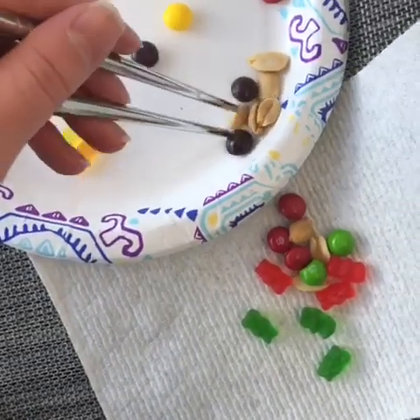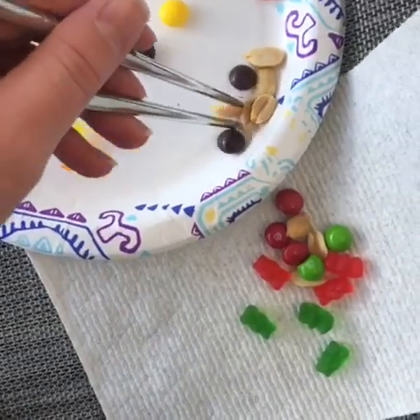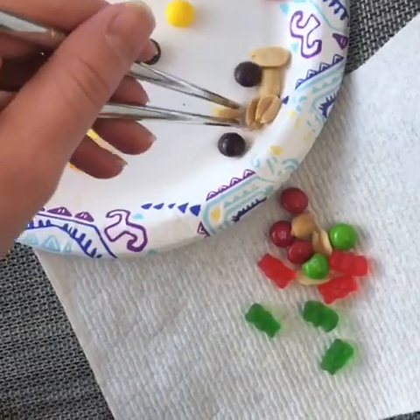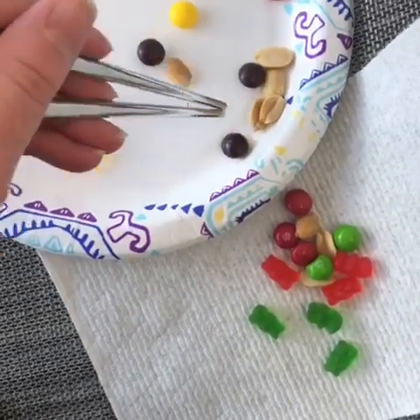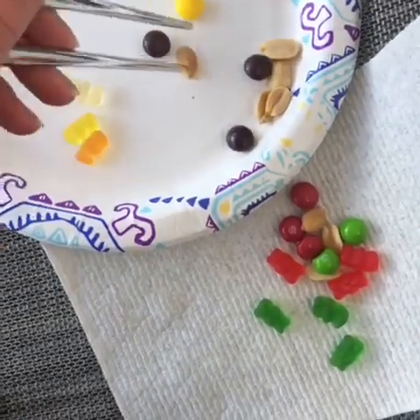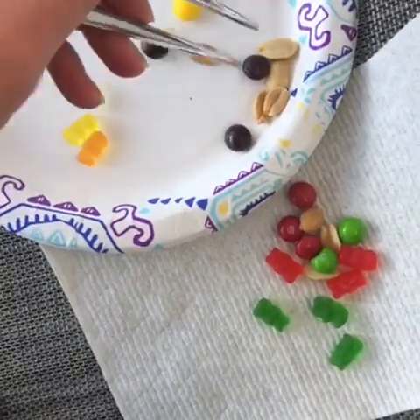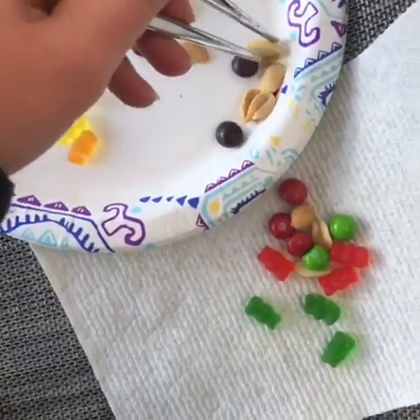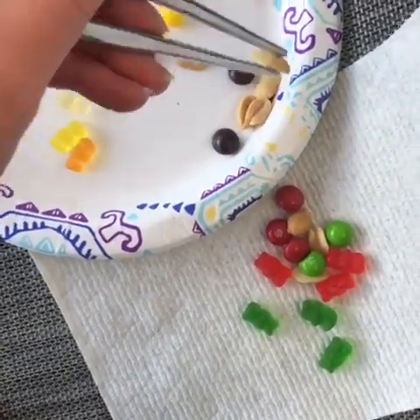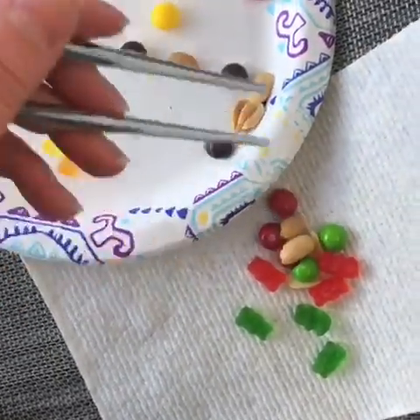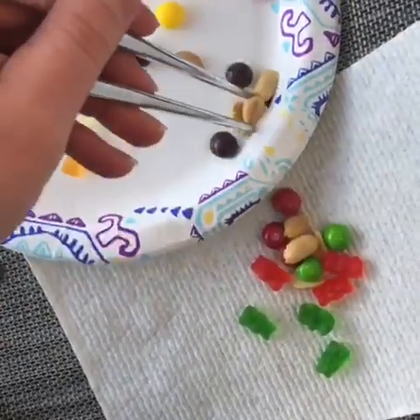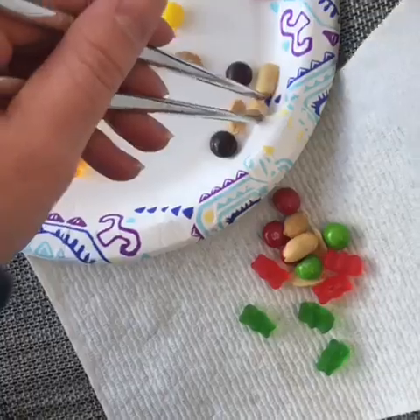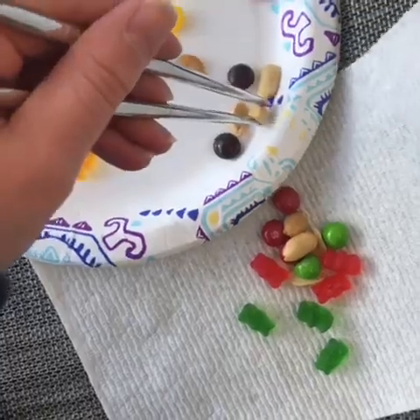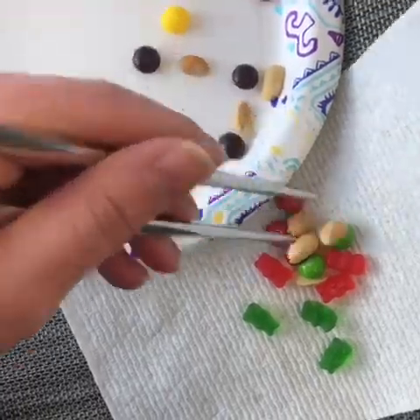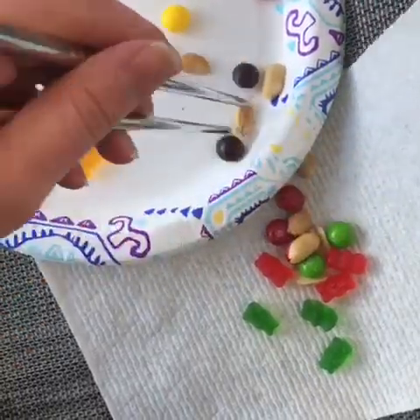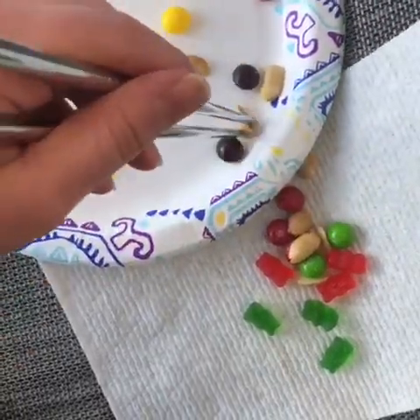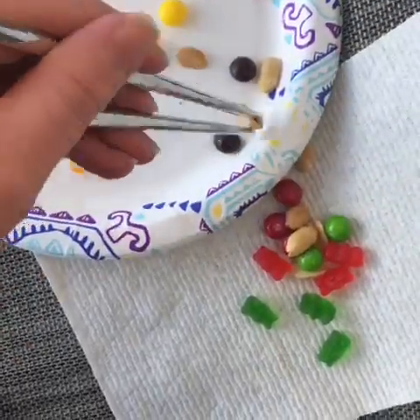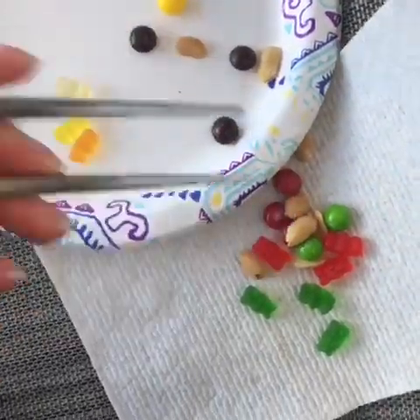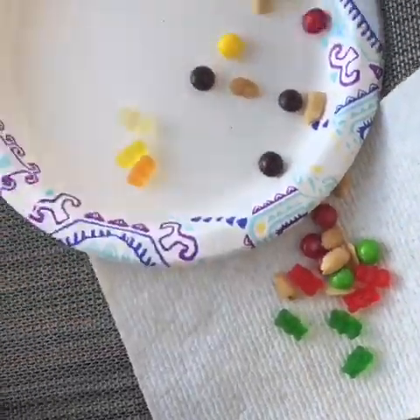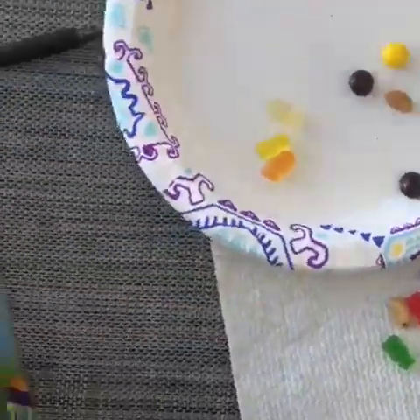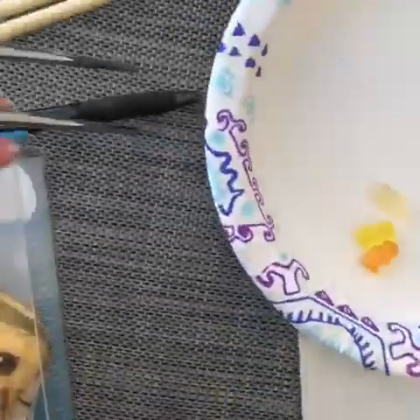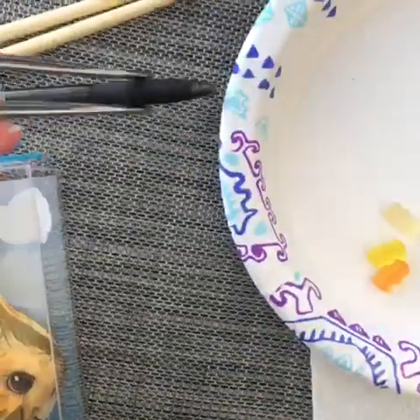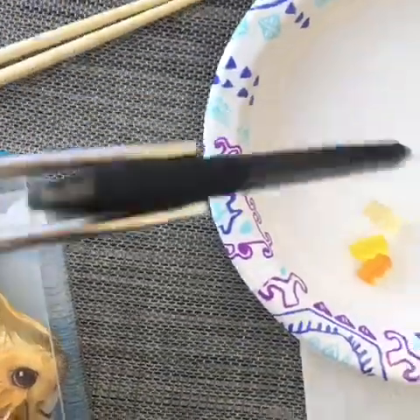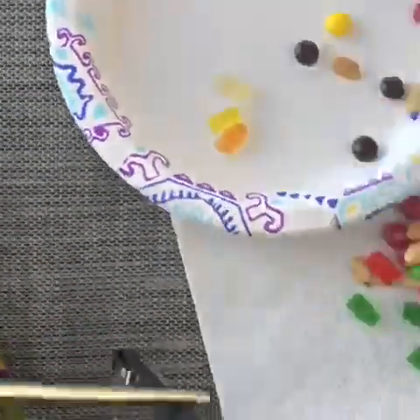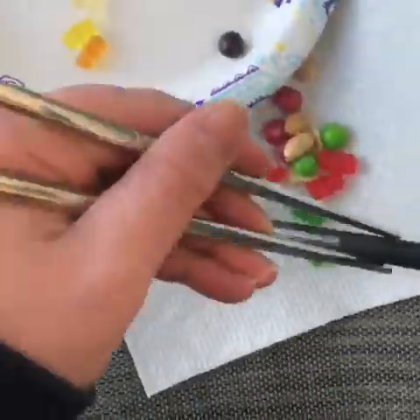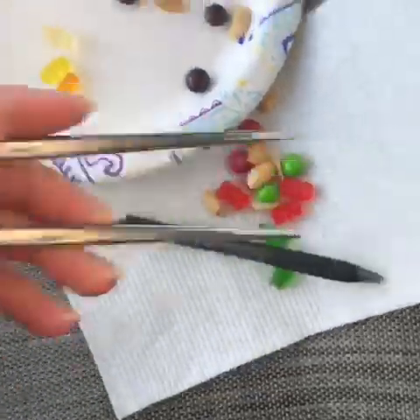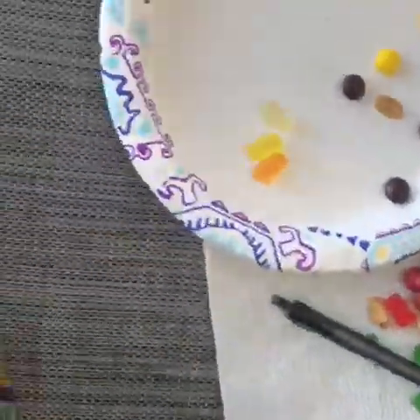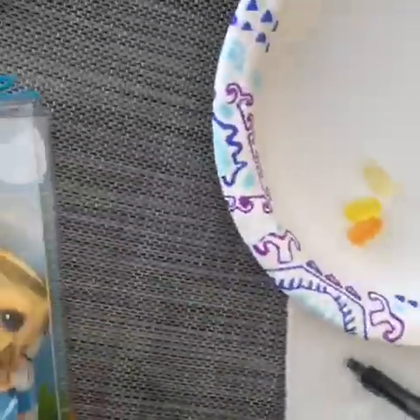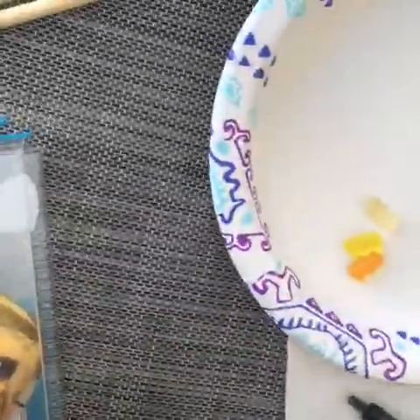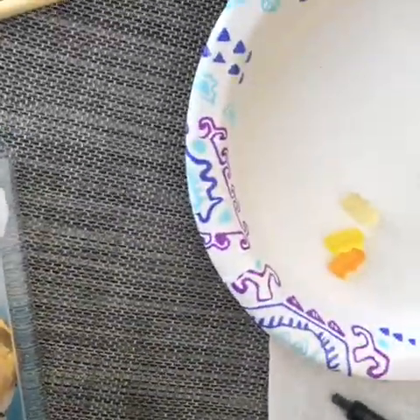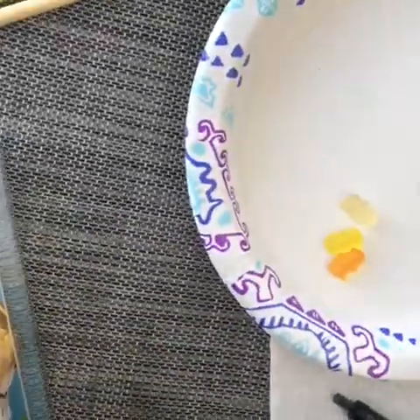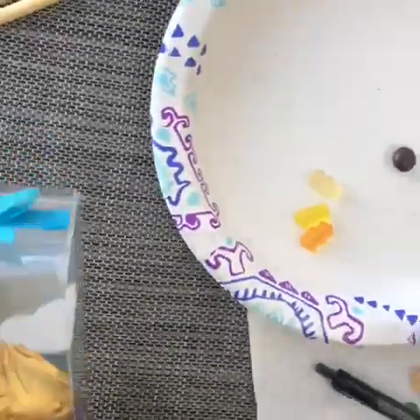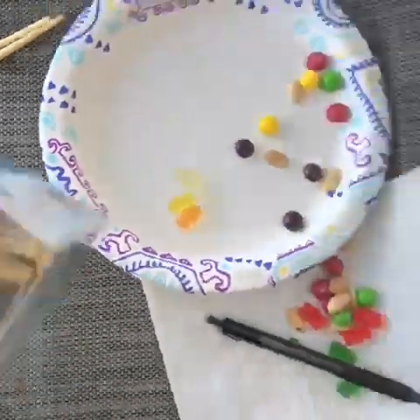And then peanuts — one, two, three. And the pen. And the bunny.